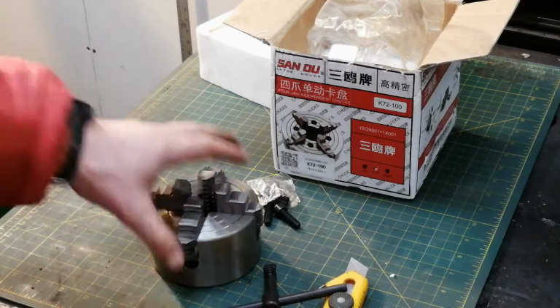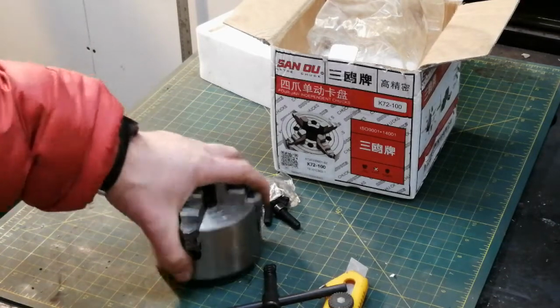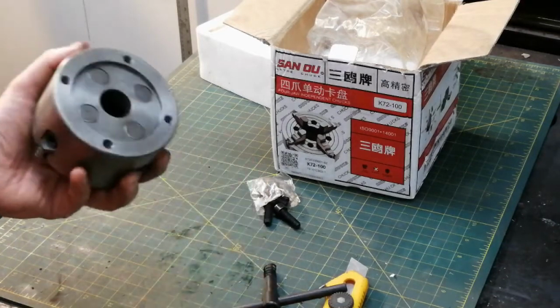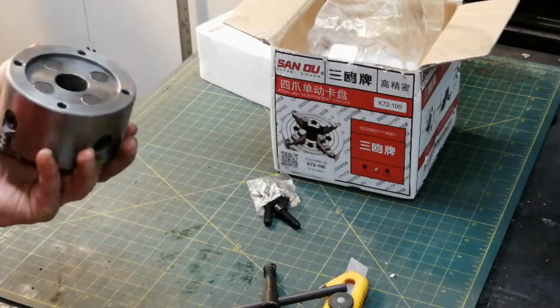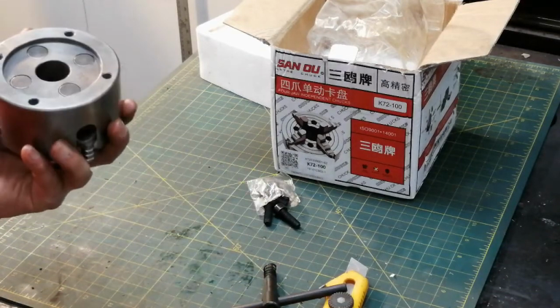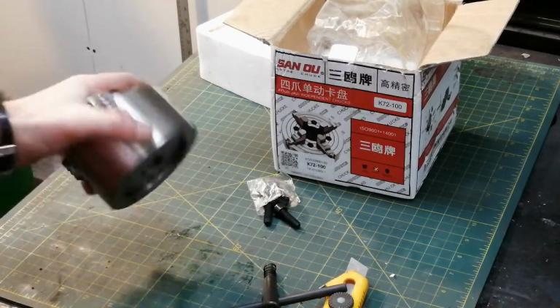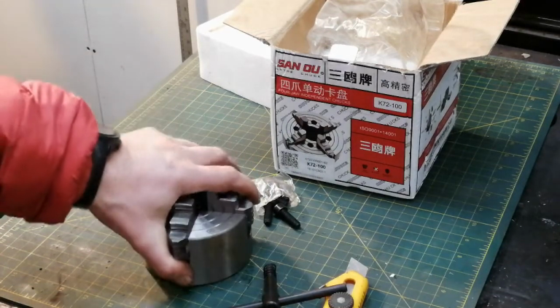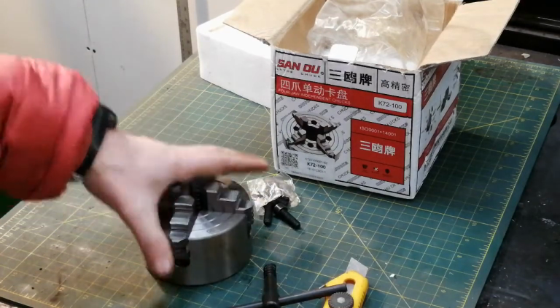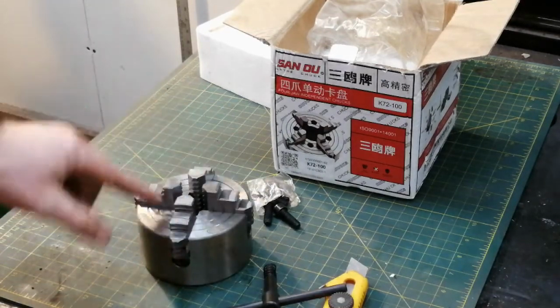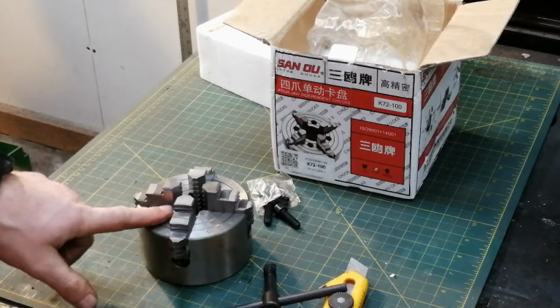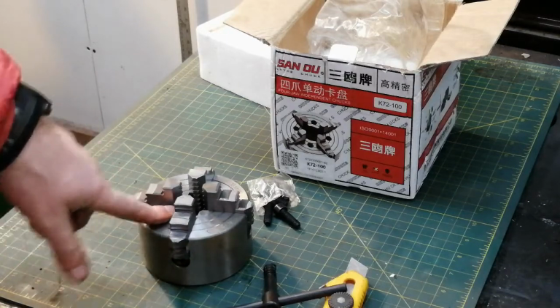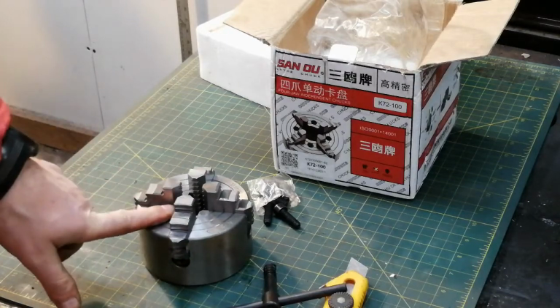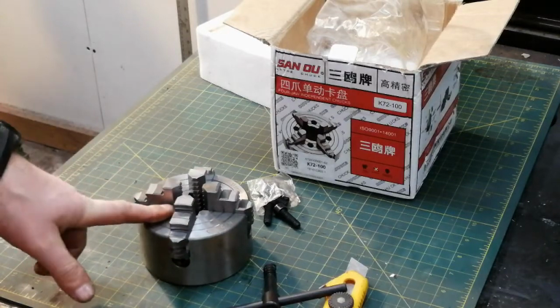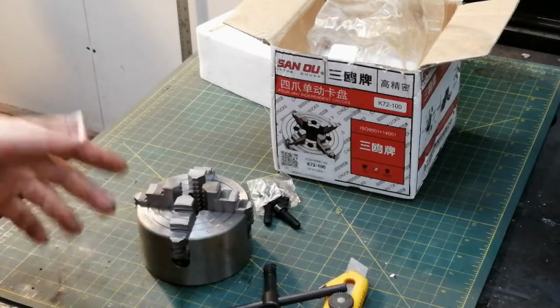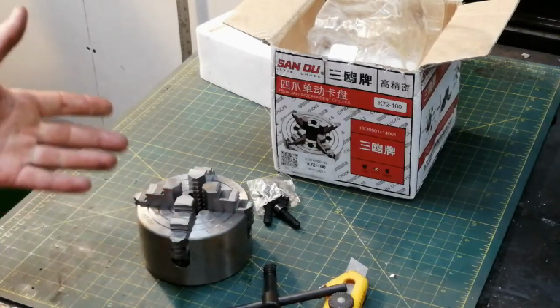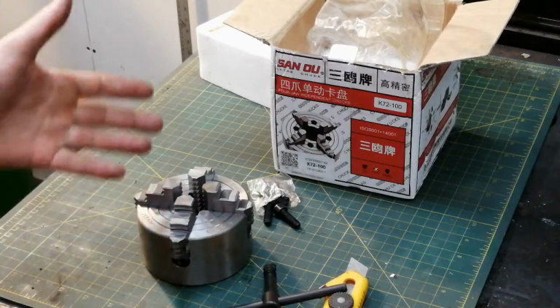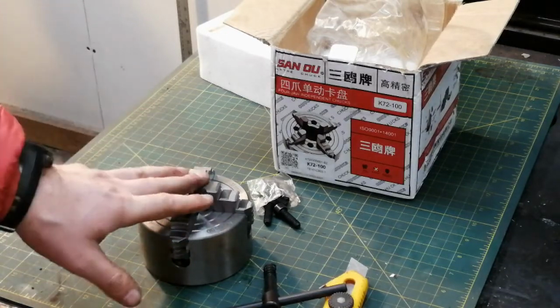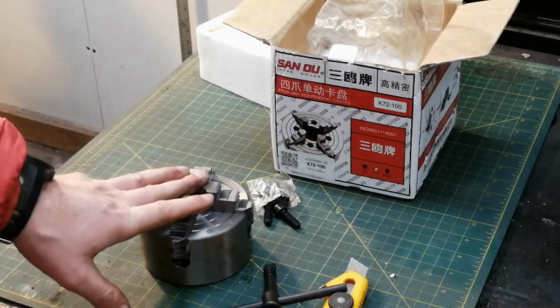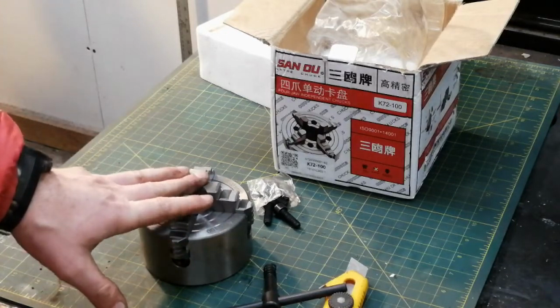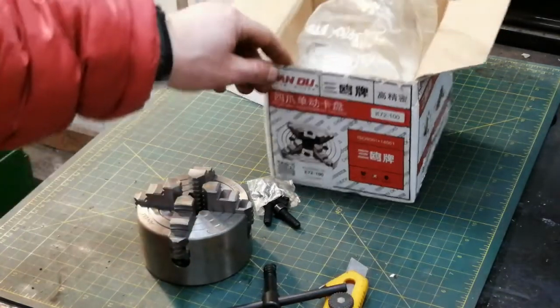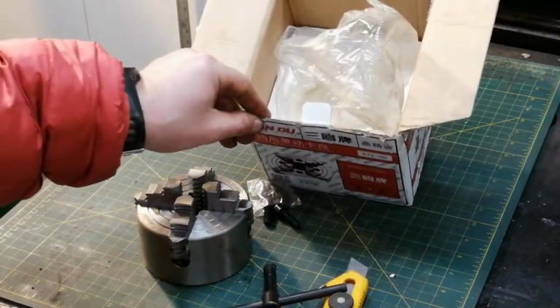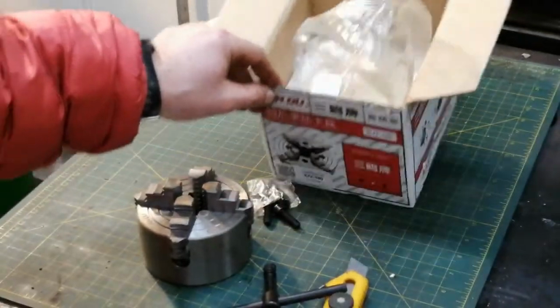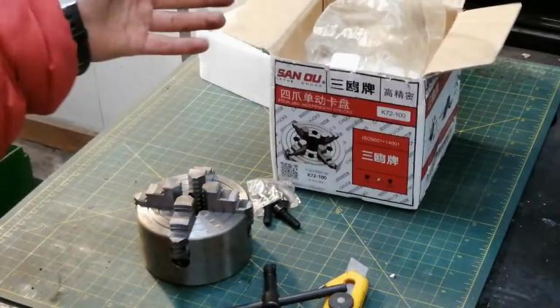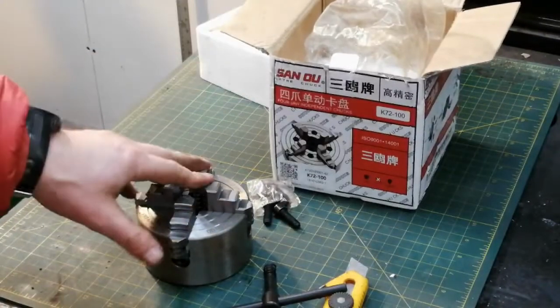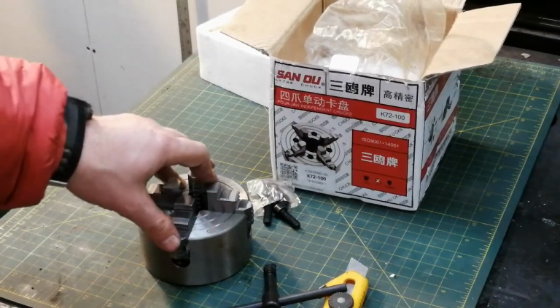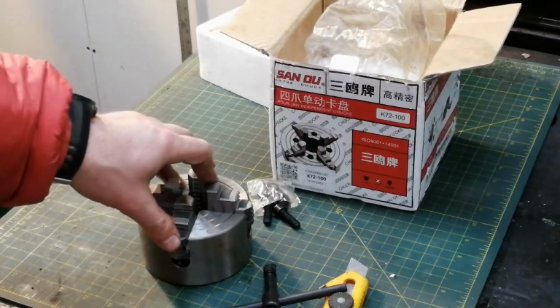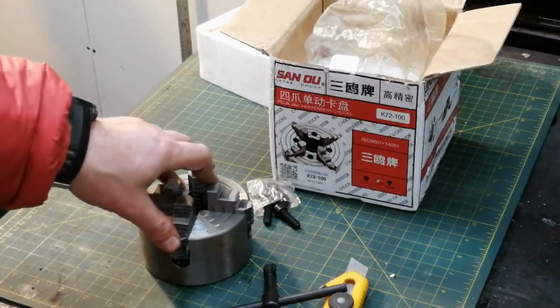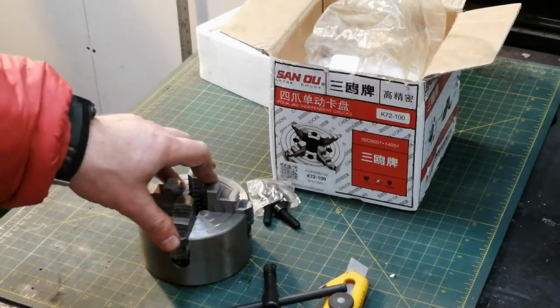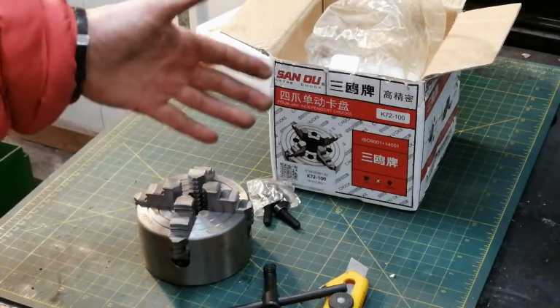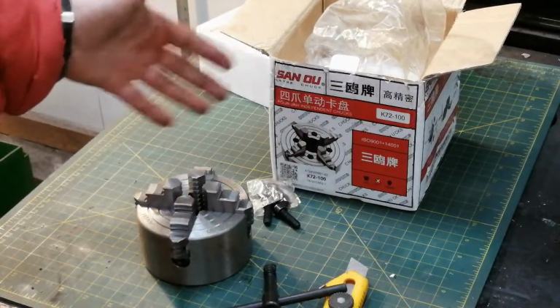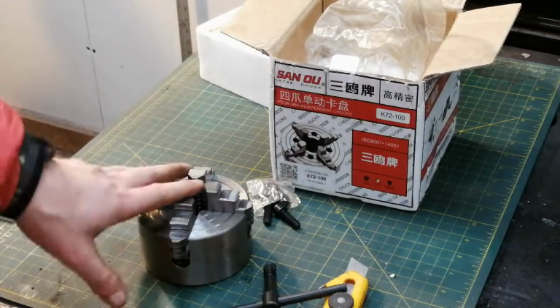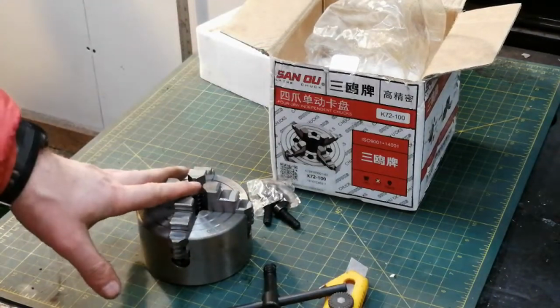Now you understand why no one has time to cut all the burrs — it's done very quickly. For something that costs almost nothing, even the packaging must cost them like 30 cents just to print.